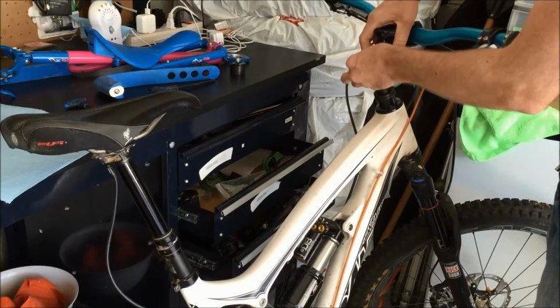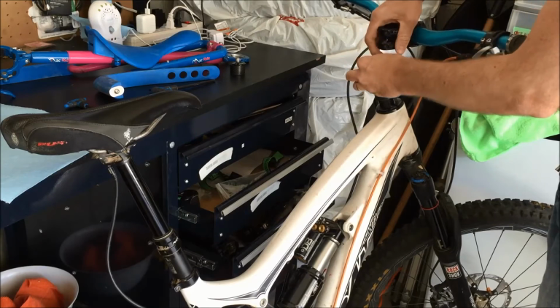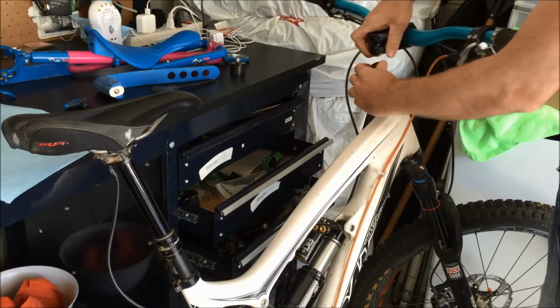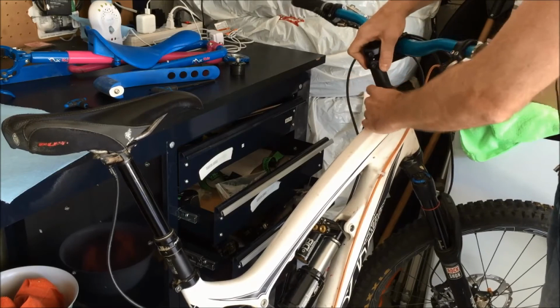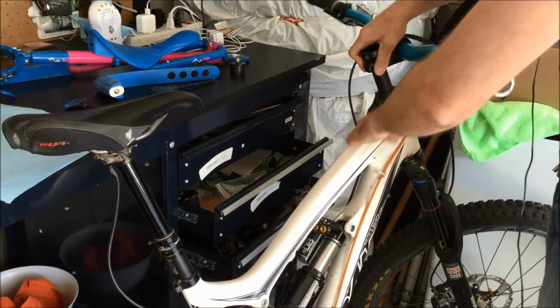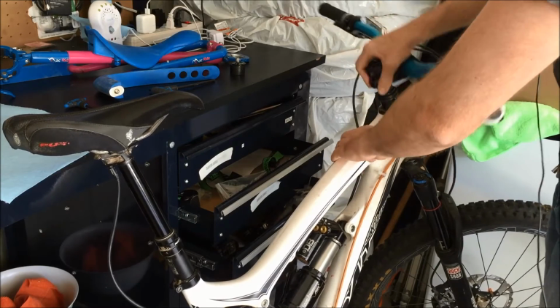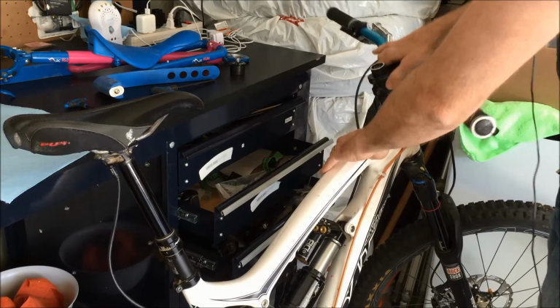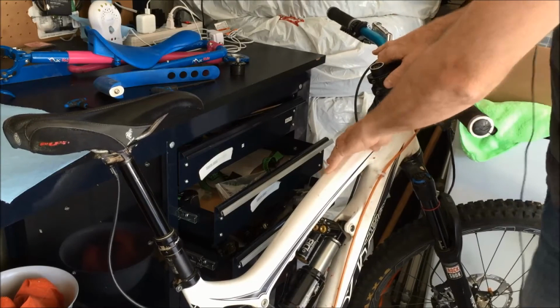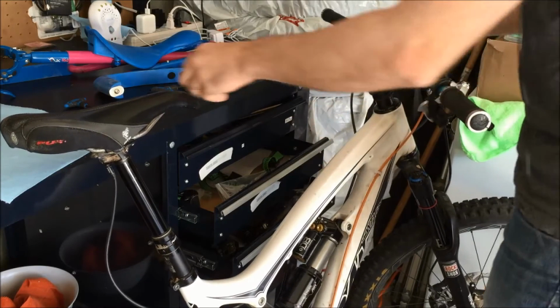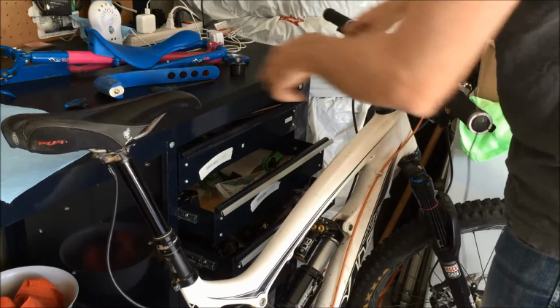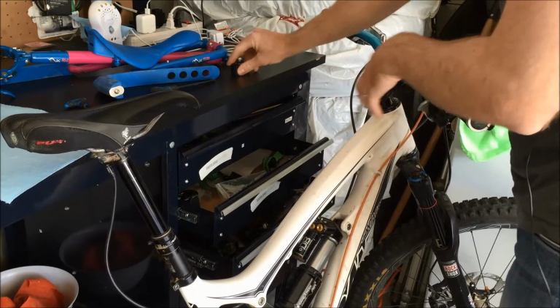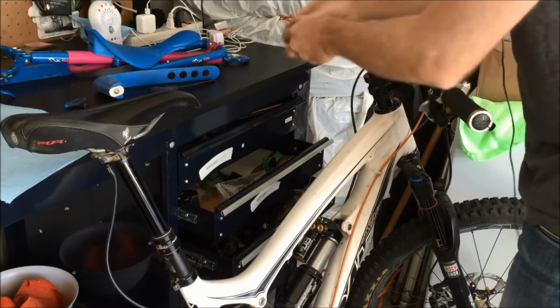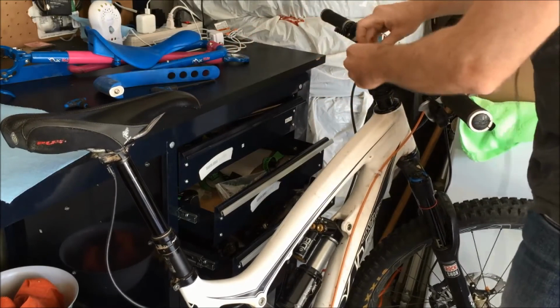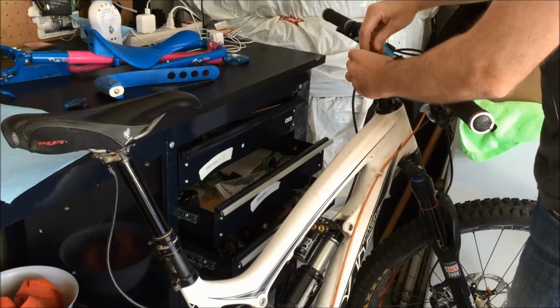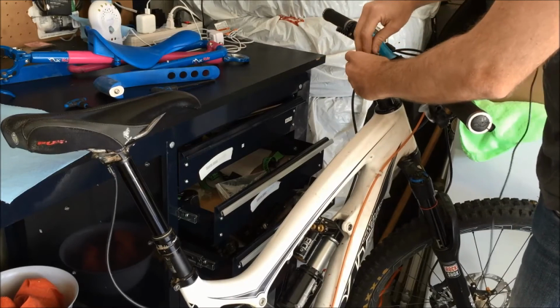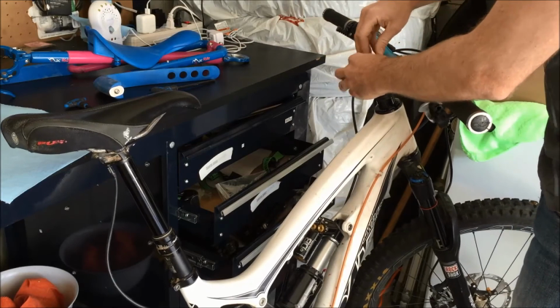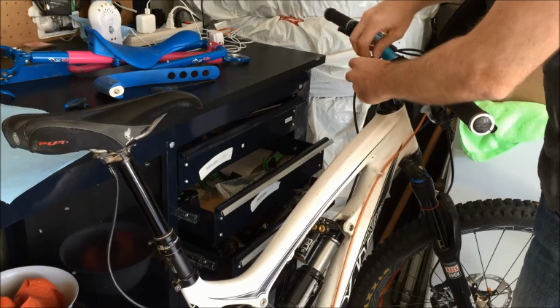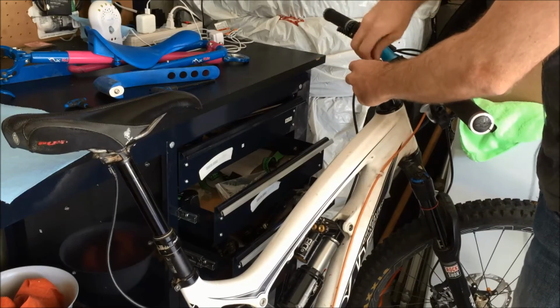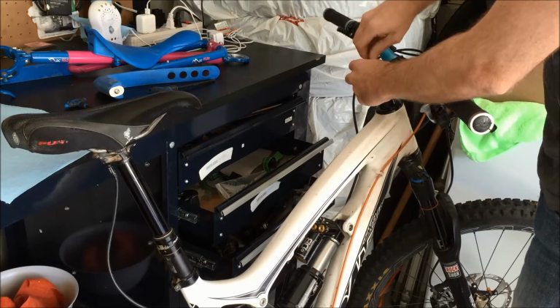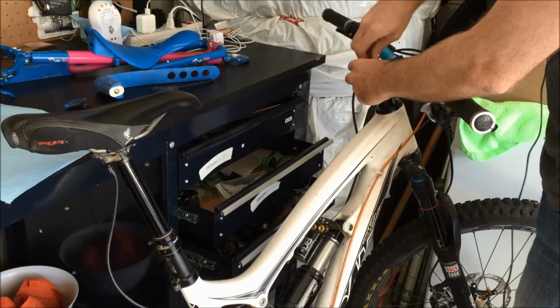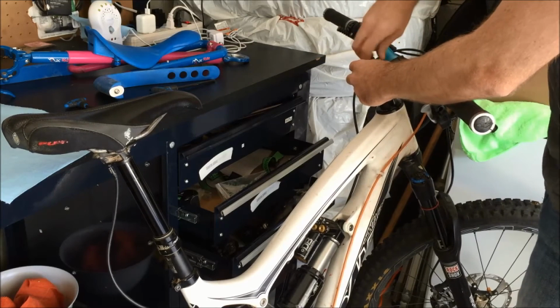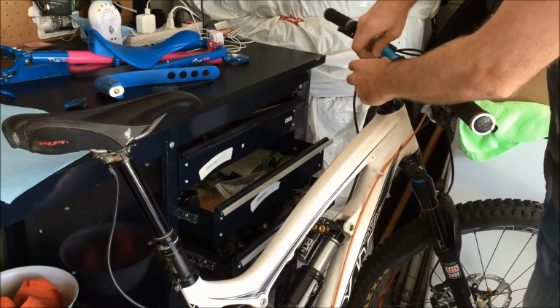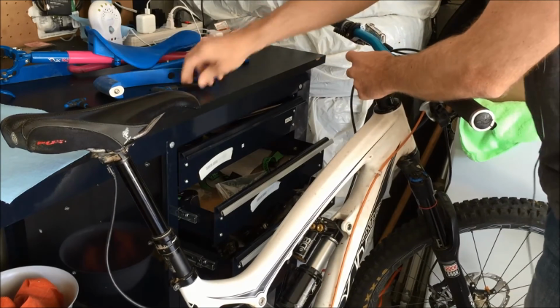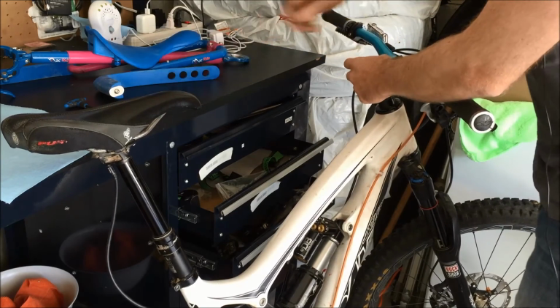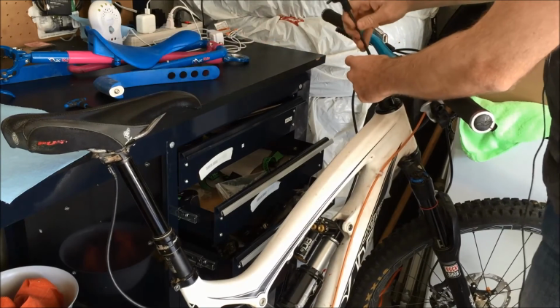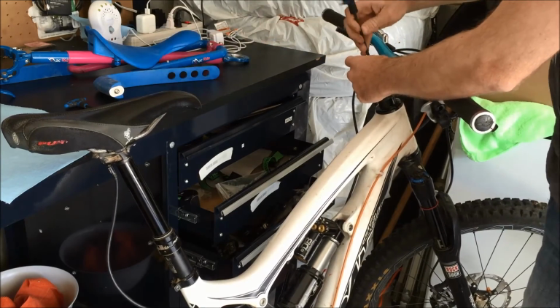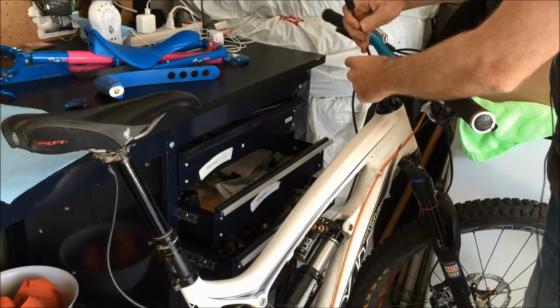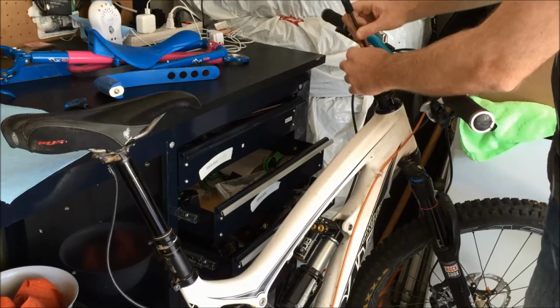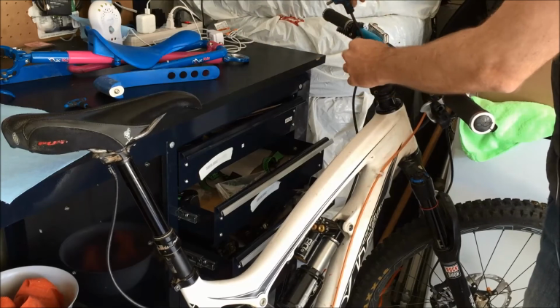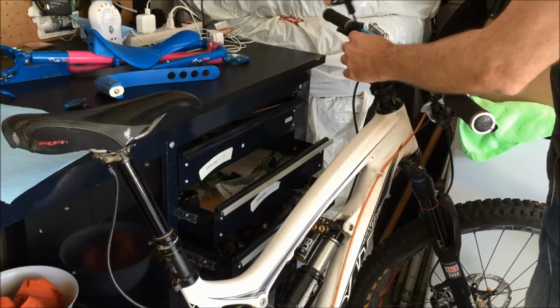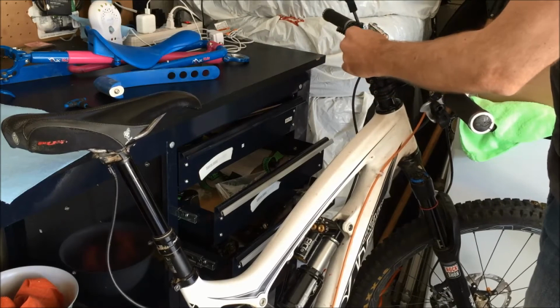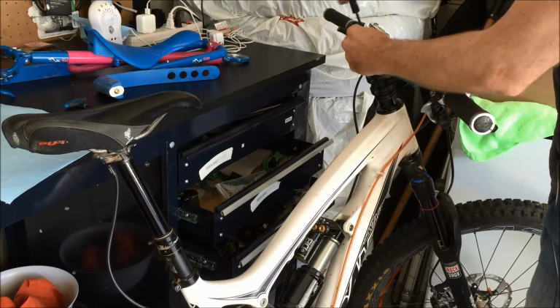Reassemble to correct torques, being mindful of how tight you're actually doing these bolts.